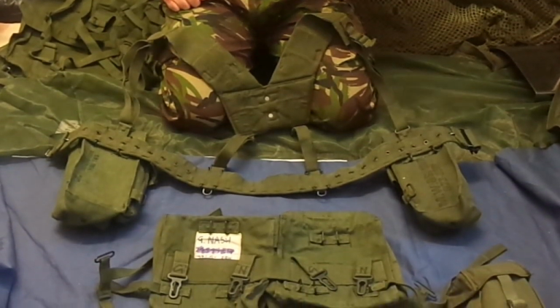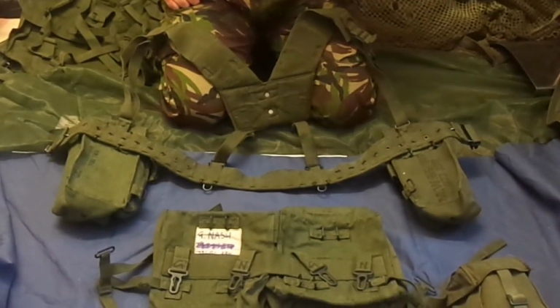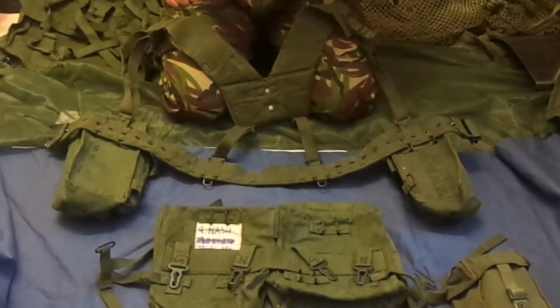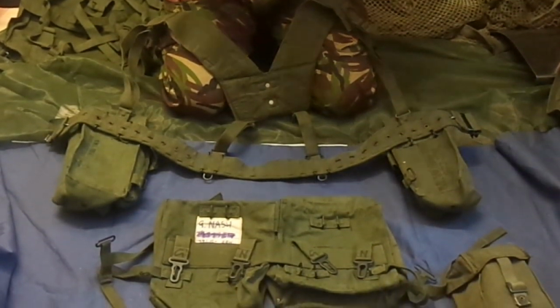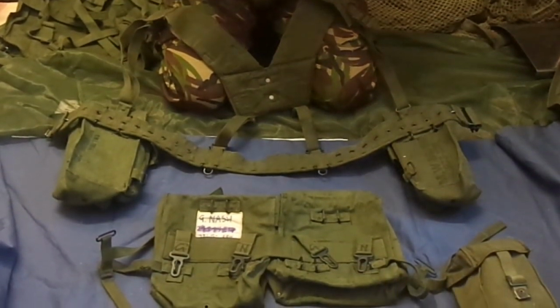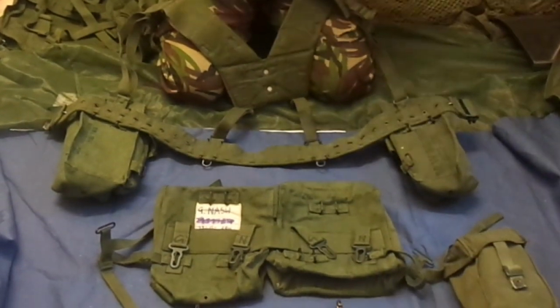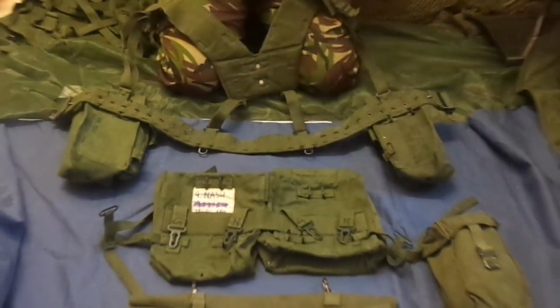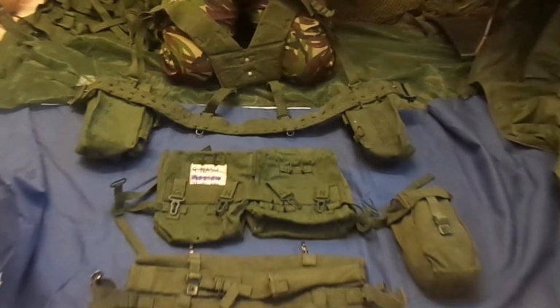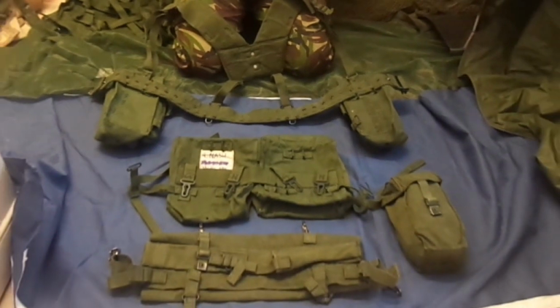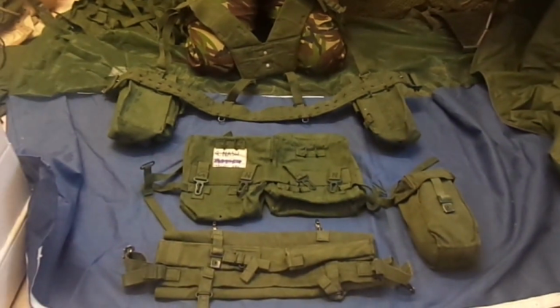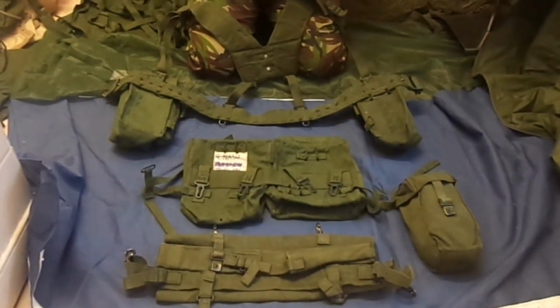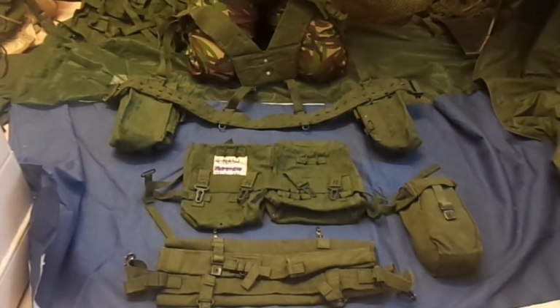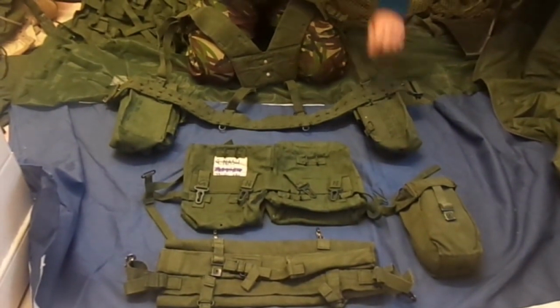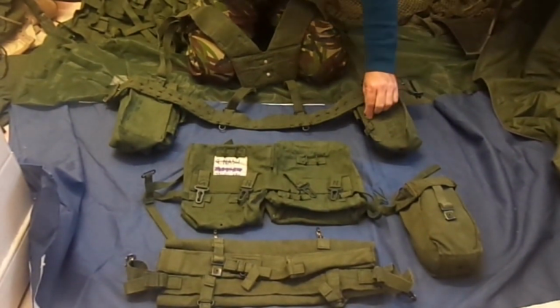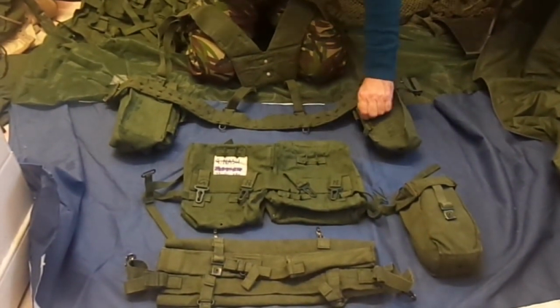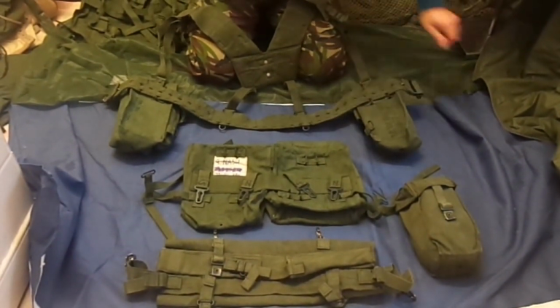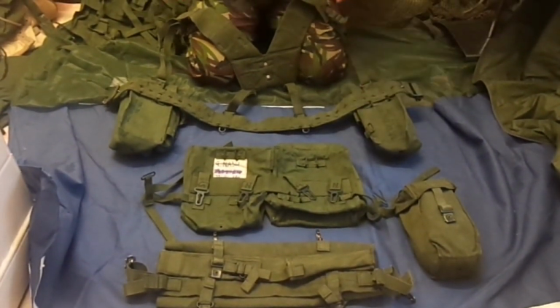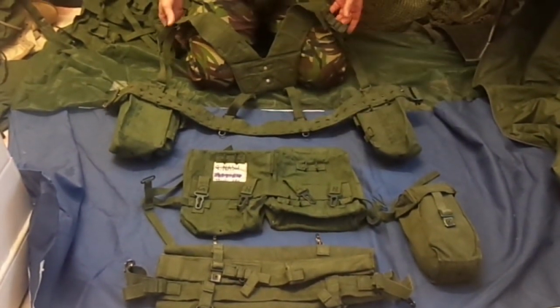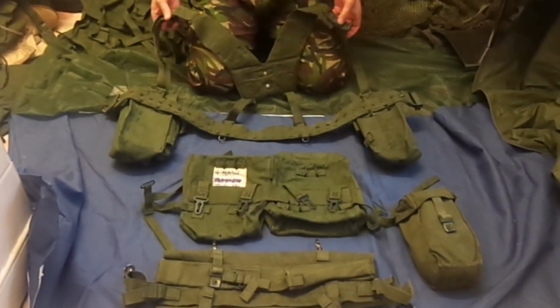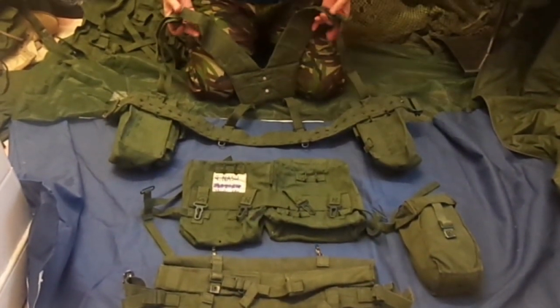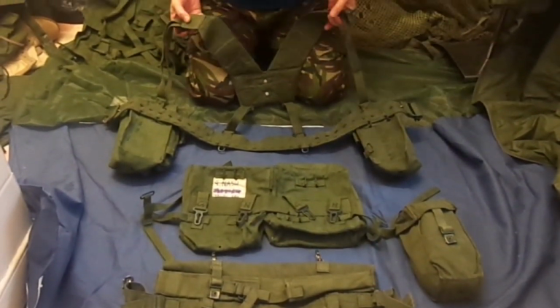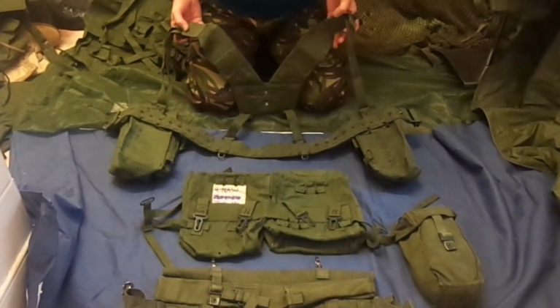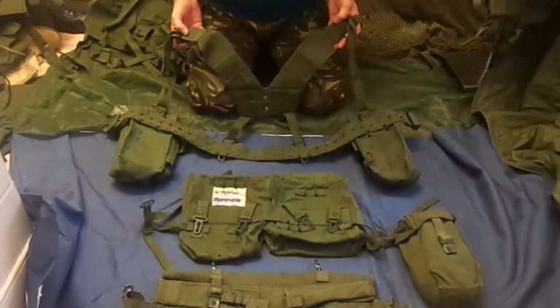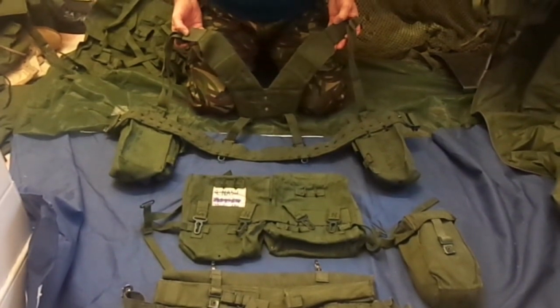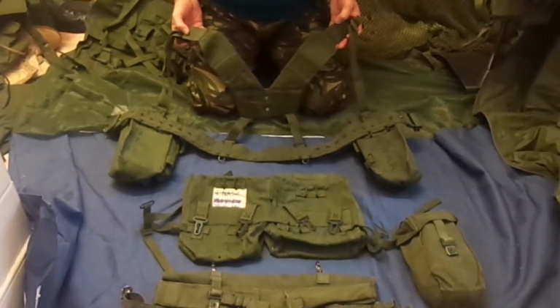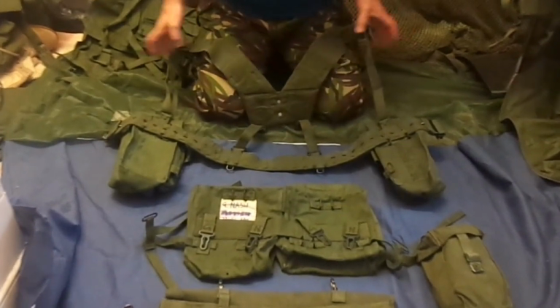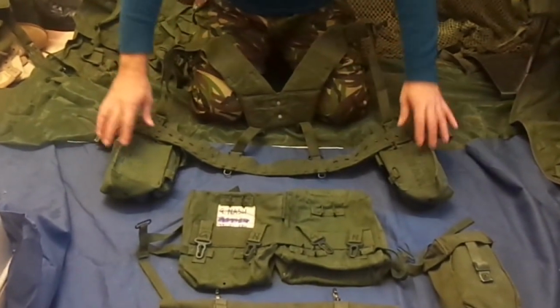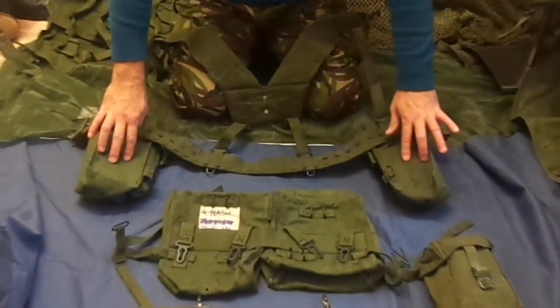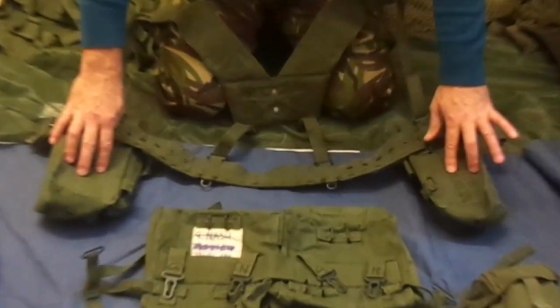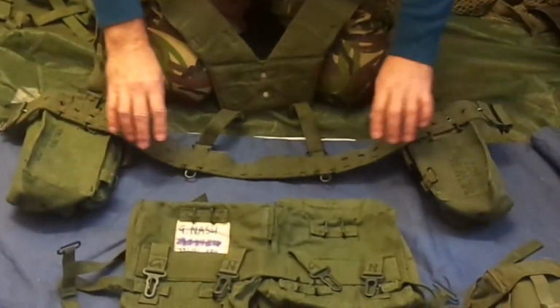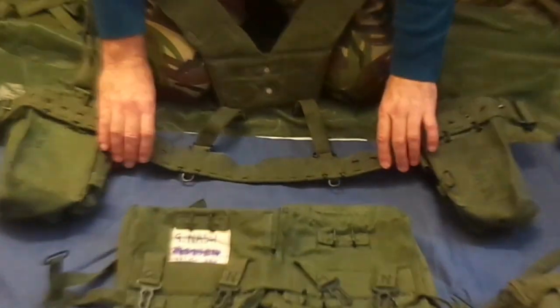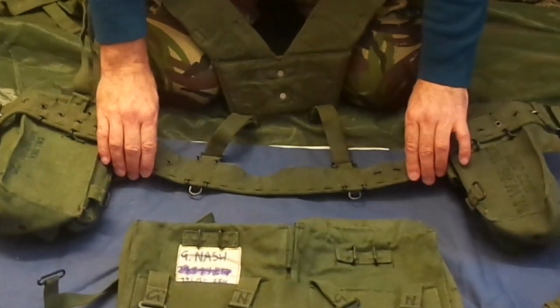This is 58 pattern British webbing. I'm just going to show you how some of these pieces go together. This is your yoke, these are your two pouches, and this is your belt.